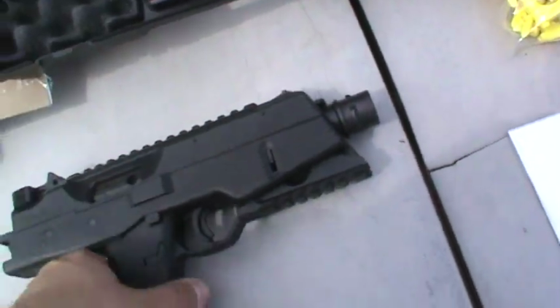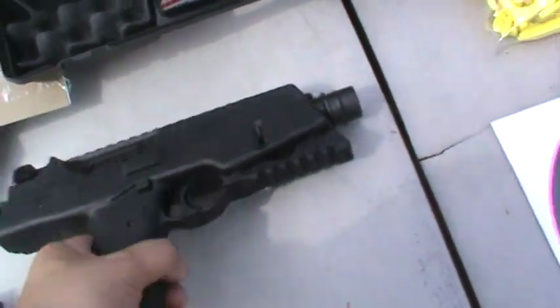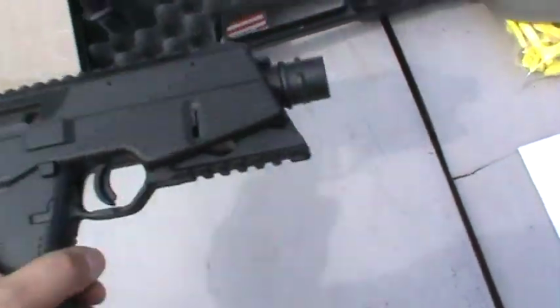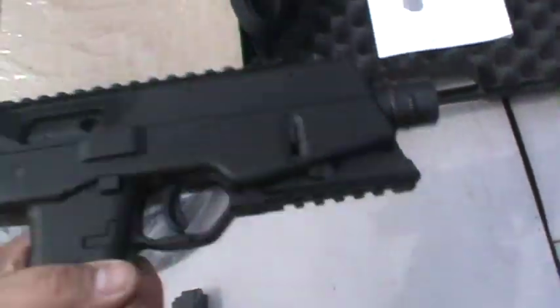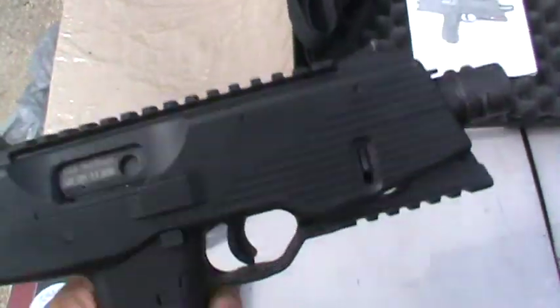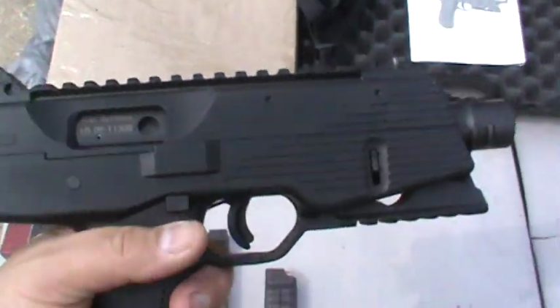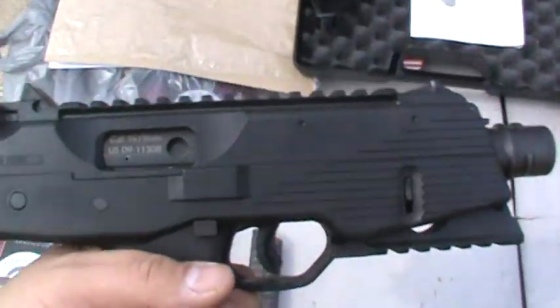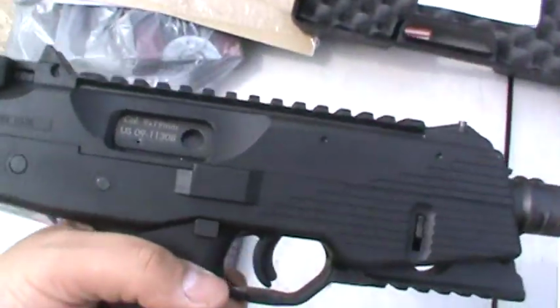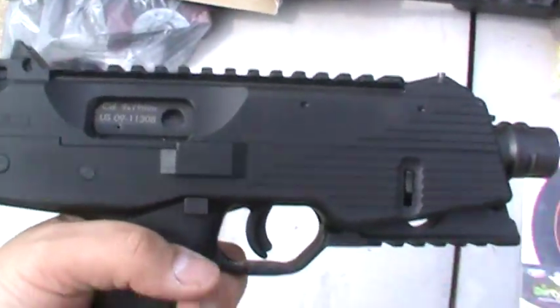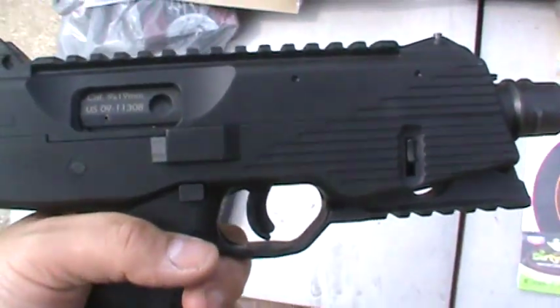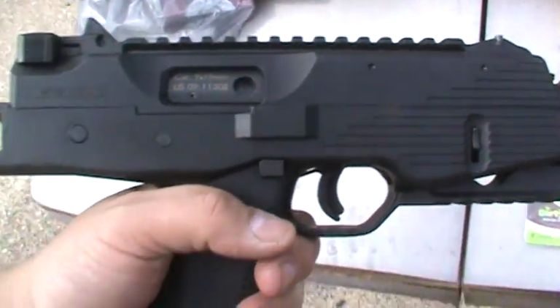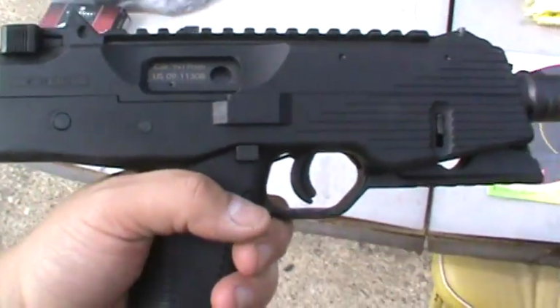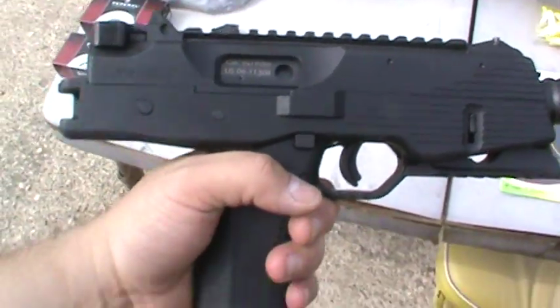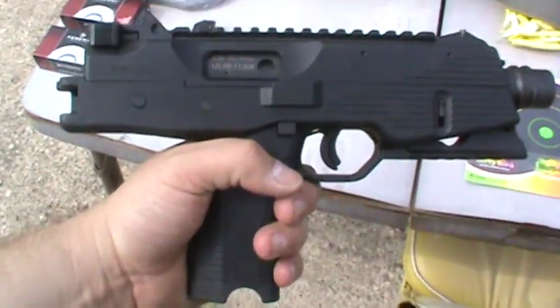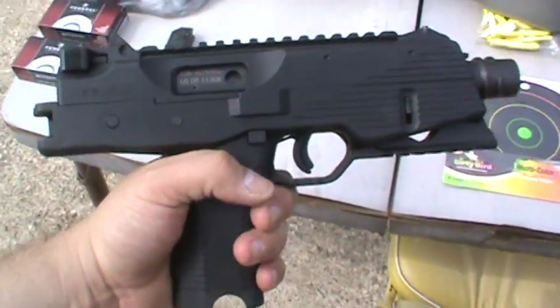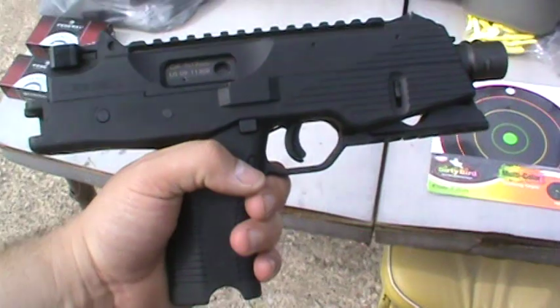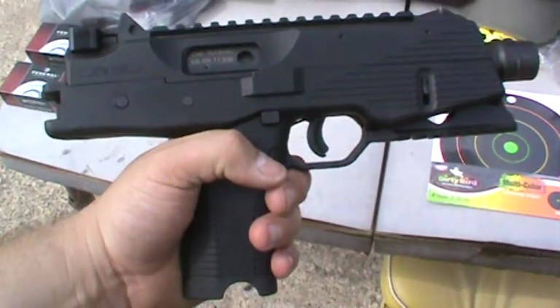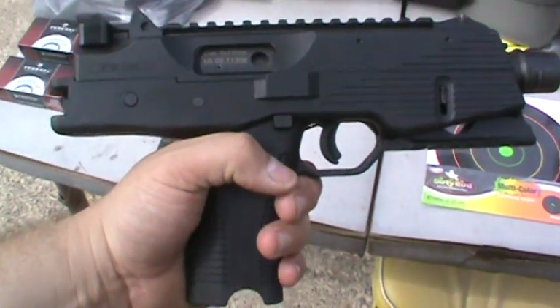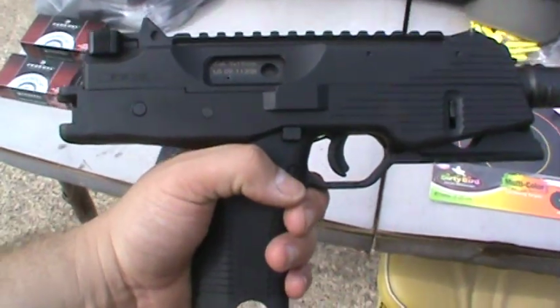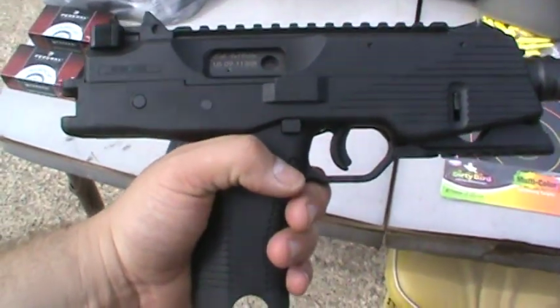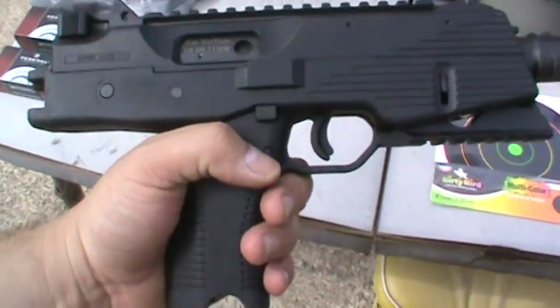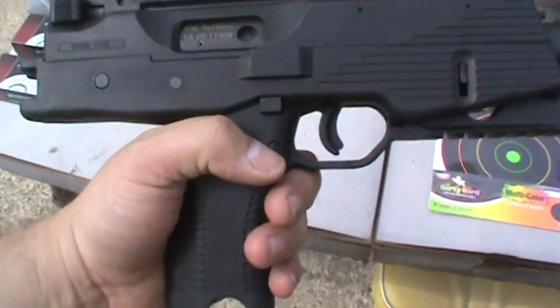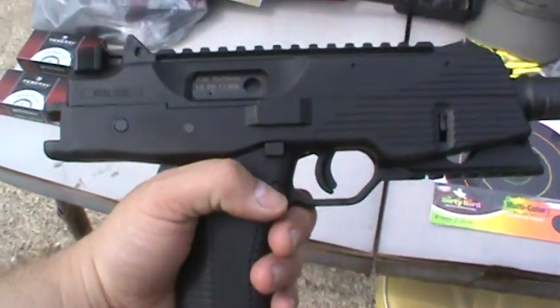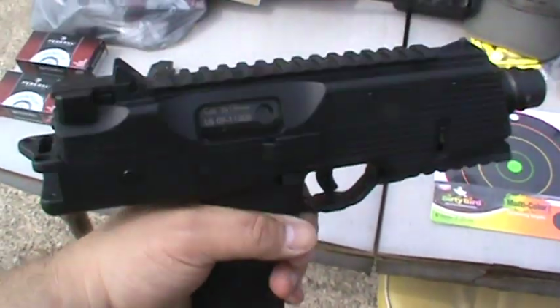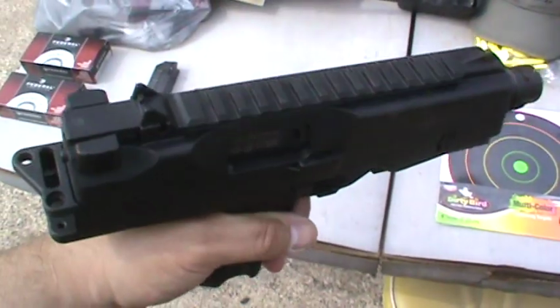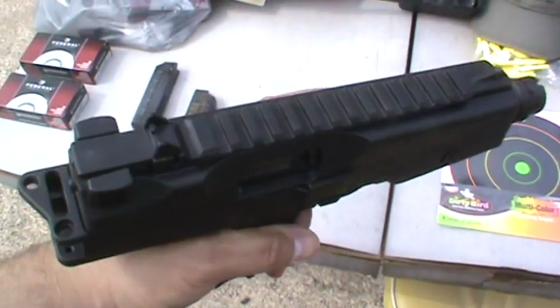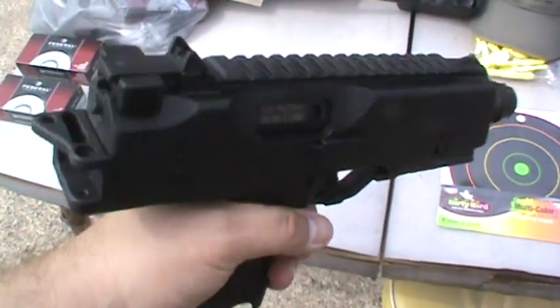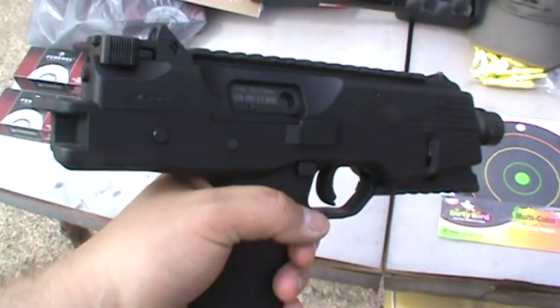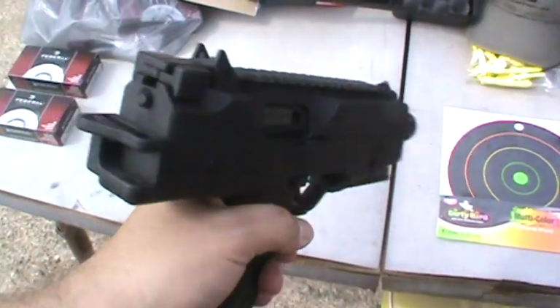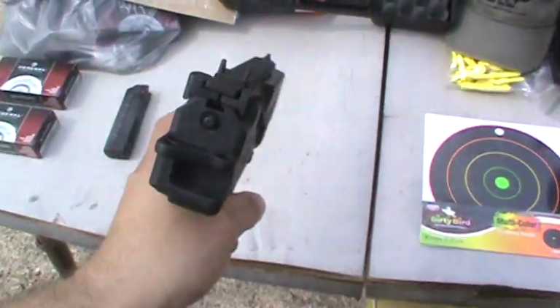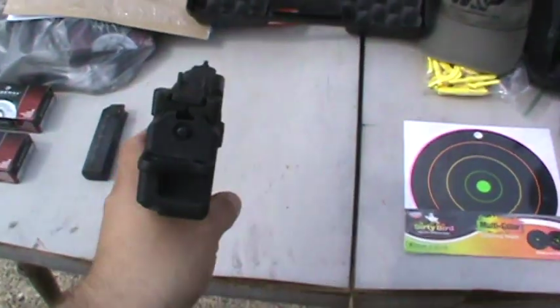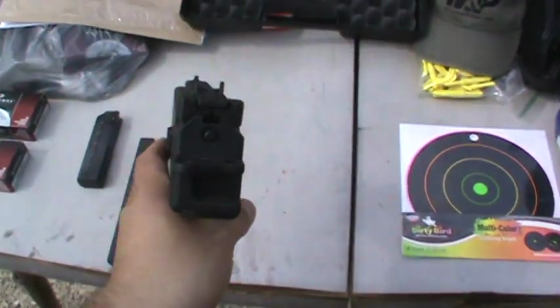It's a pretty sweet gun. First thing you notice when you pick it up is how light it is. They obviously use a lot of polymer in it — it's really lightweight for its size.